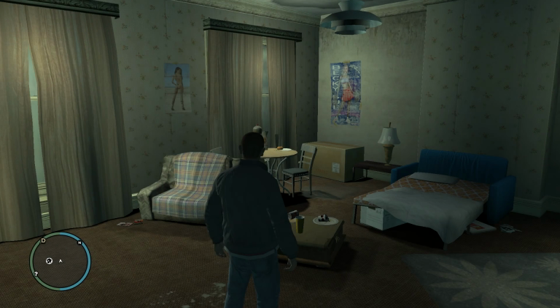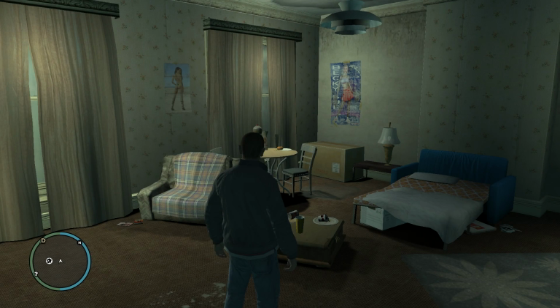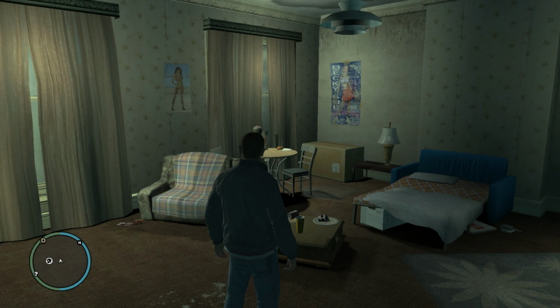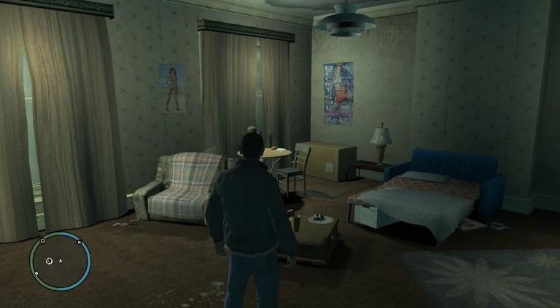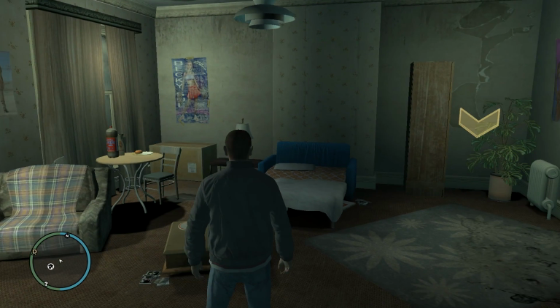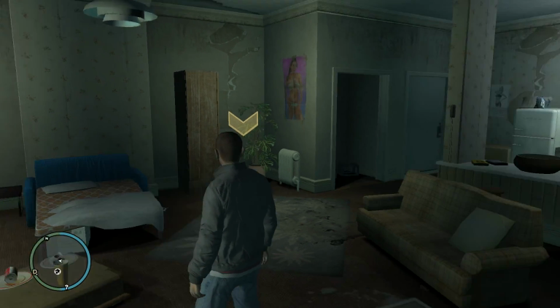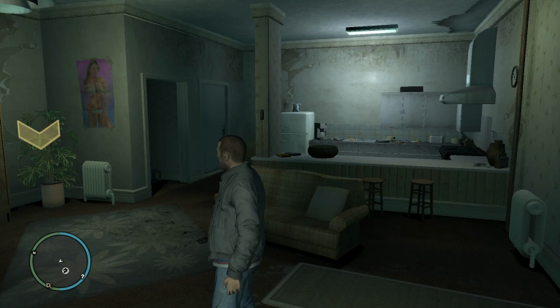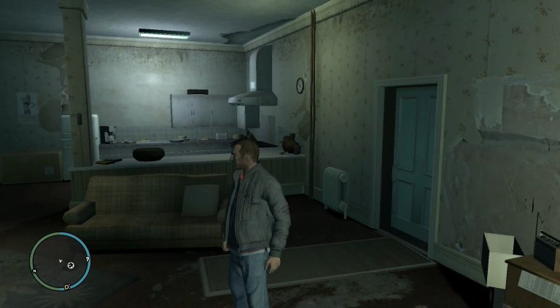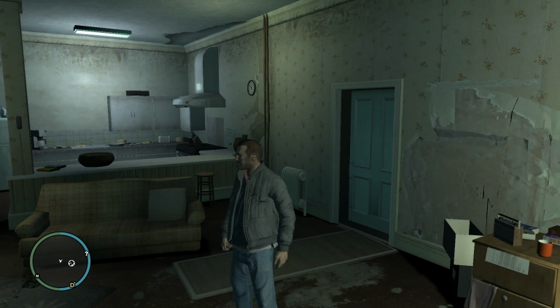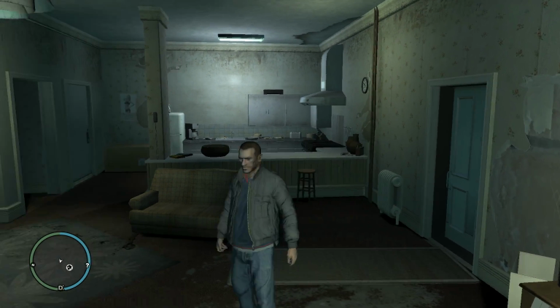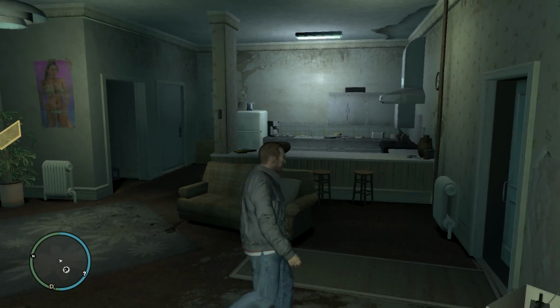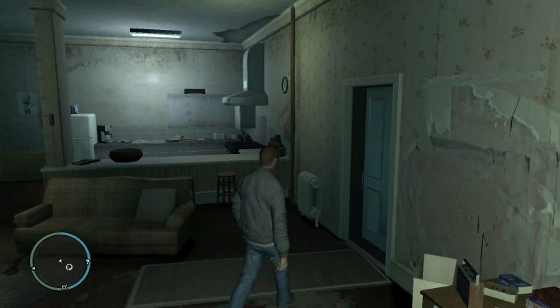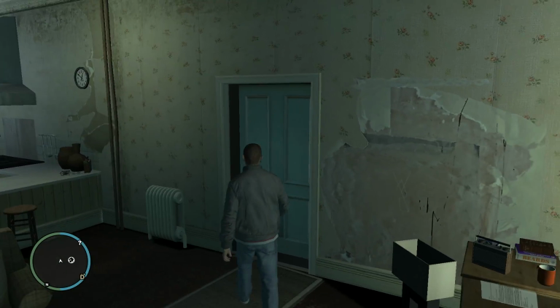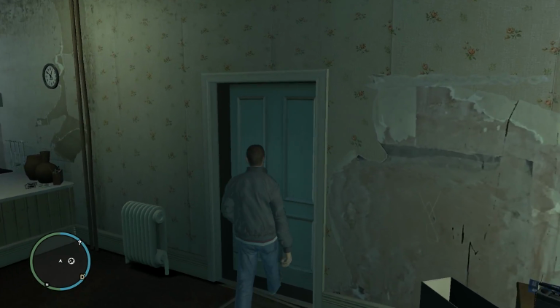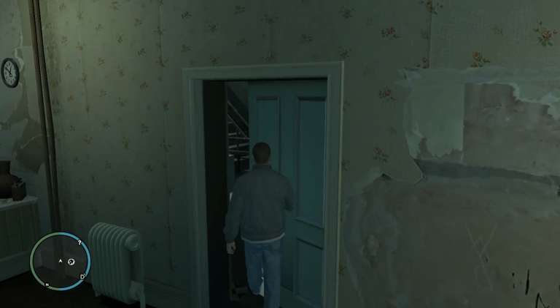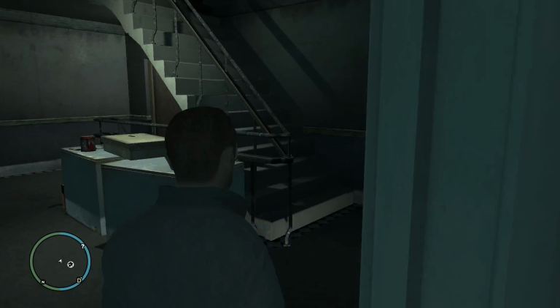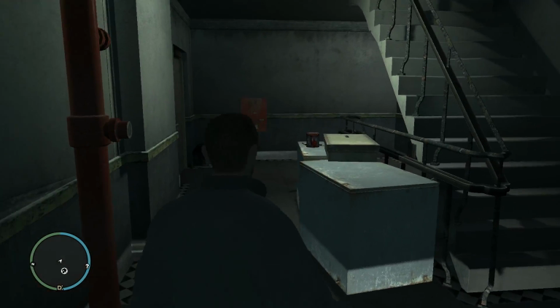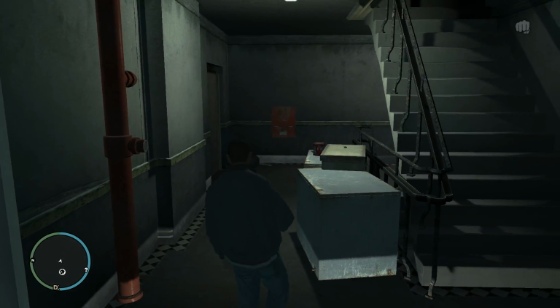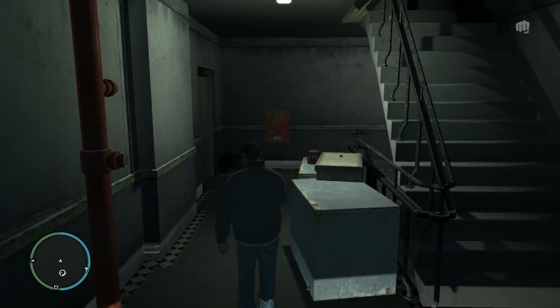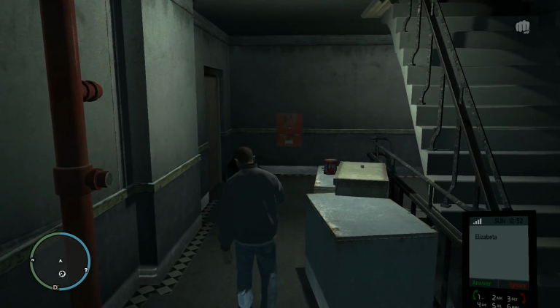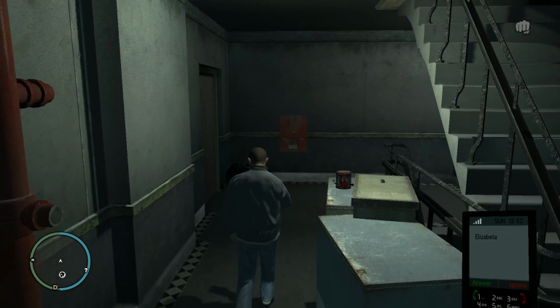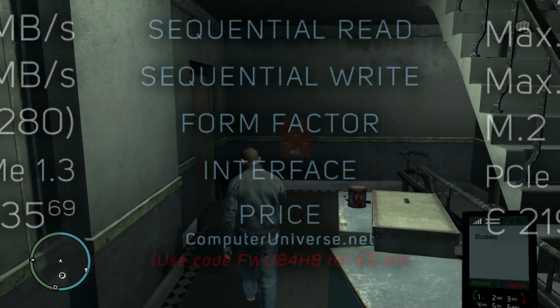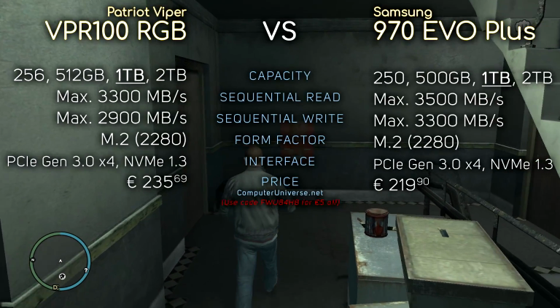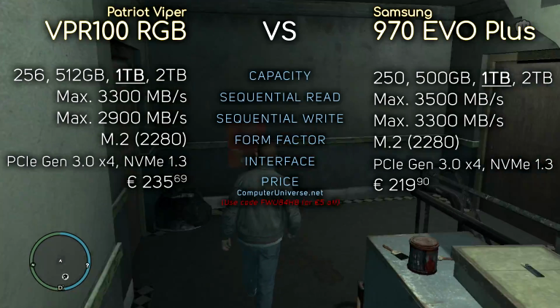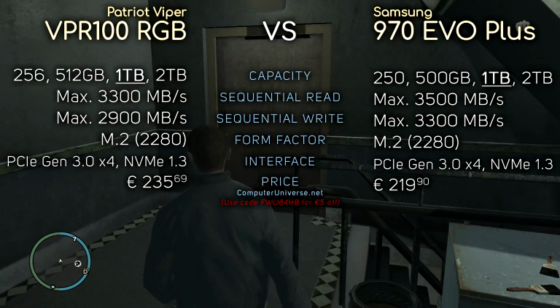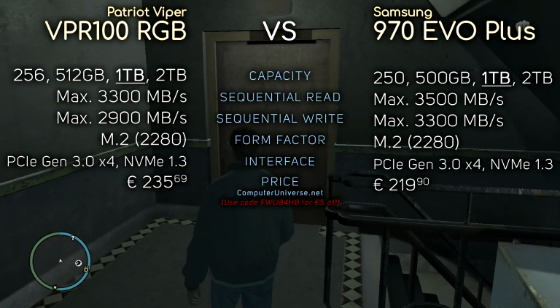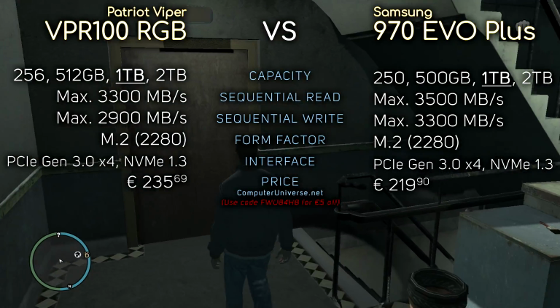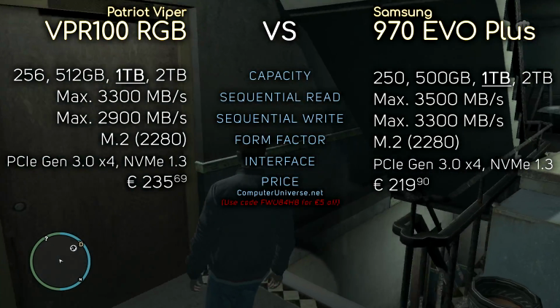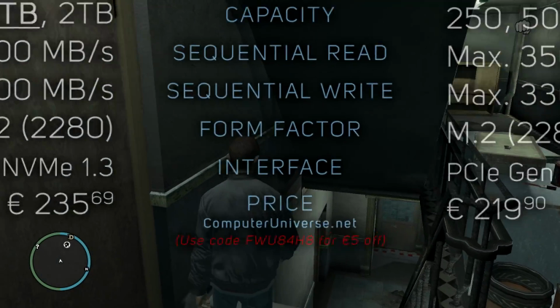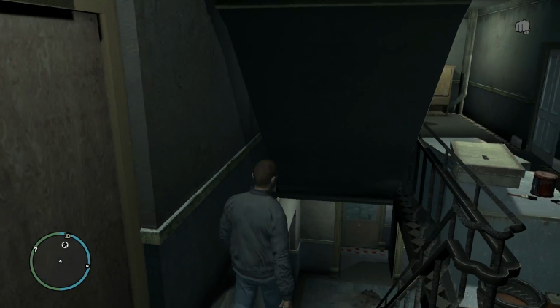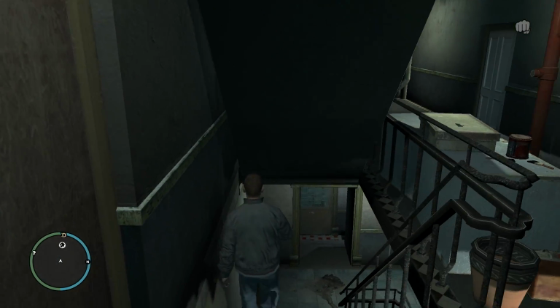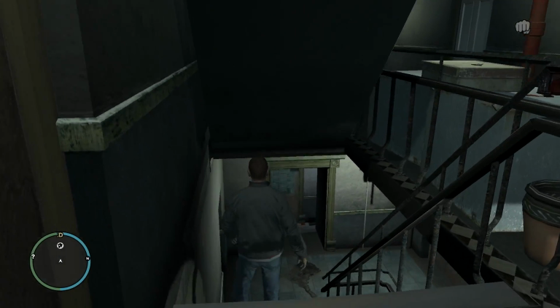Hey, what's up guys, Kews here. So today we're gonna compare the Patriot Viper VPR 100 RGB with the Samsung 970 EVO+. Here you can see their specifications if you're interested, and without further ado, let's see the benchmarks.